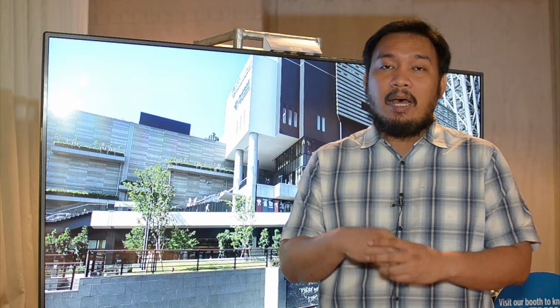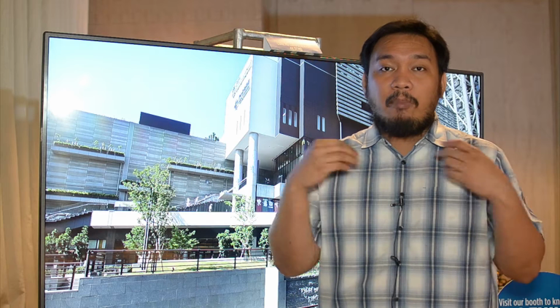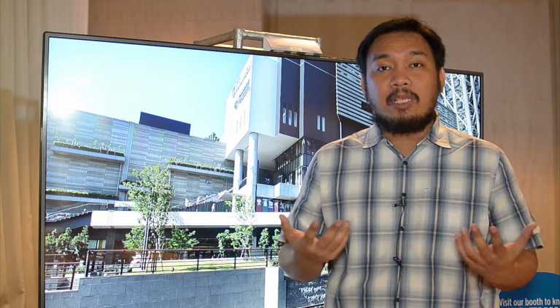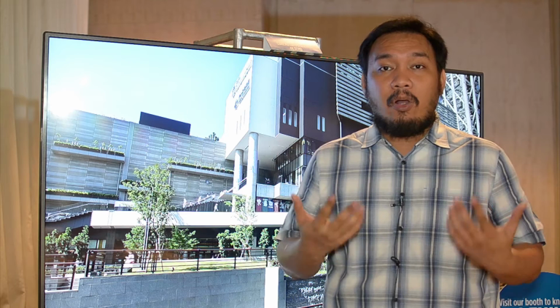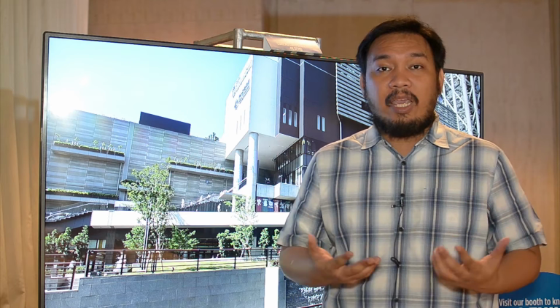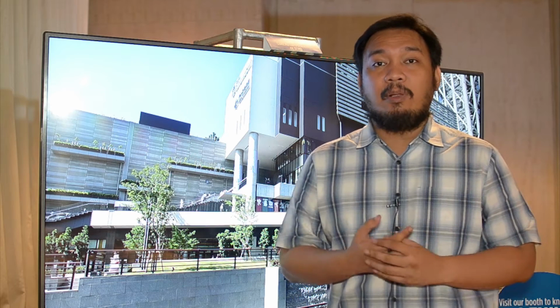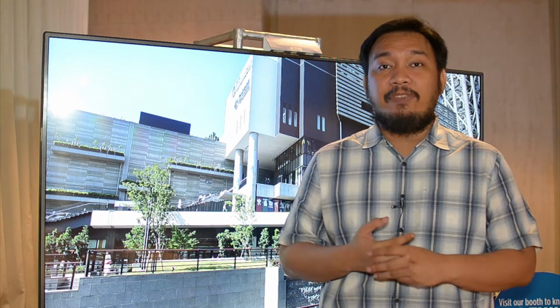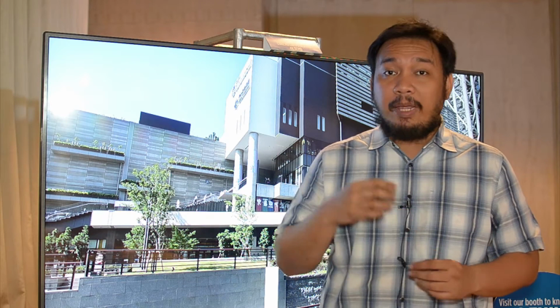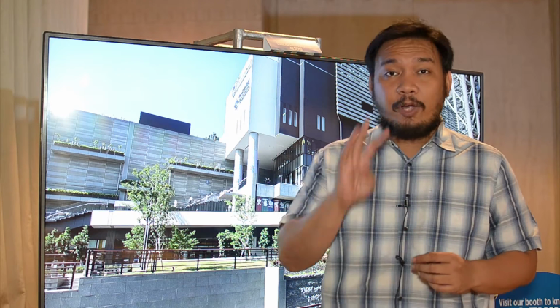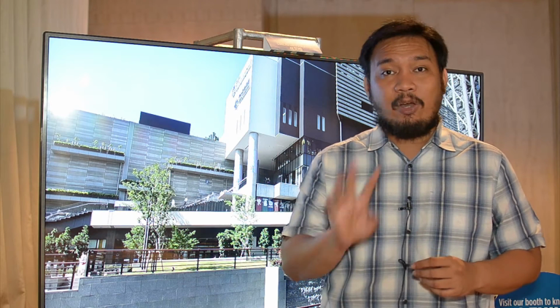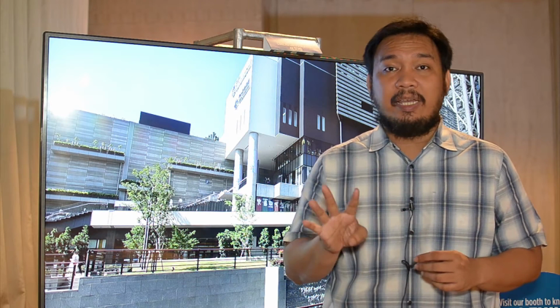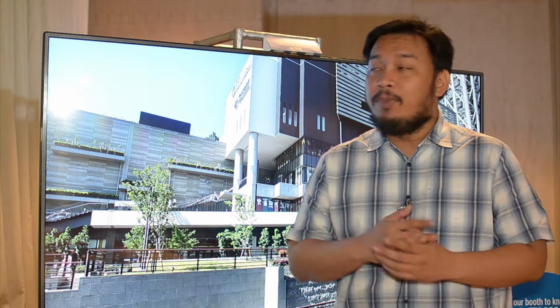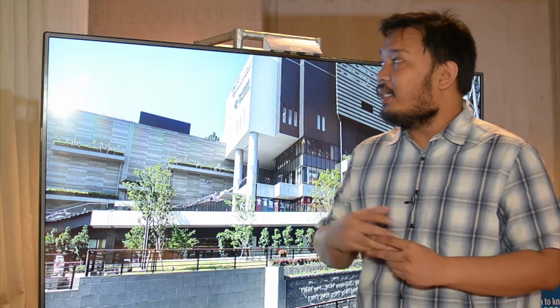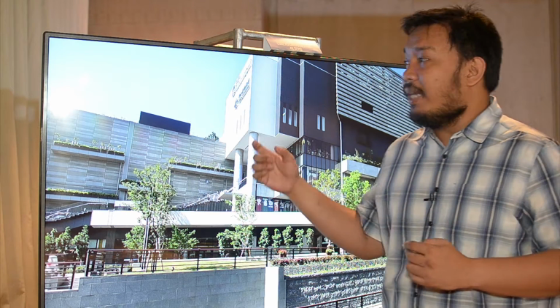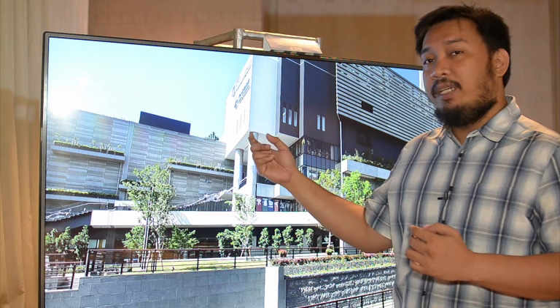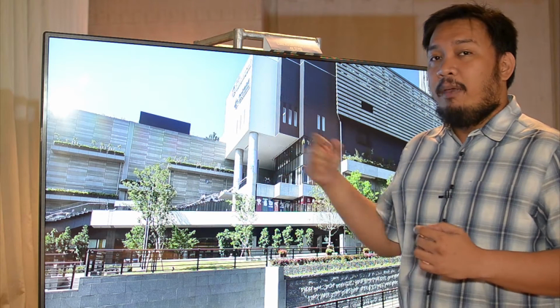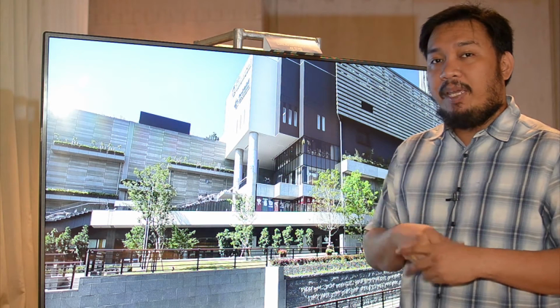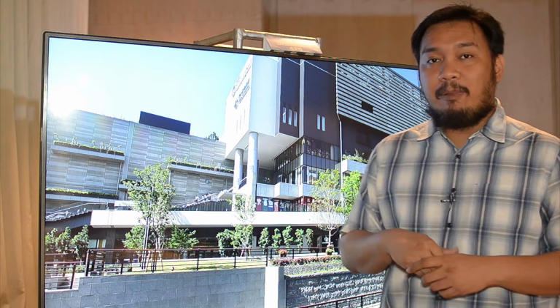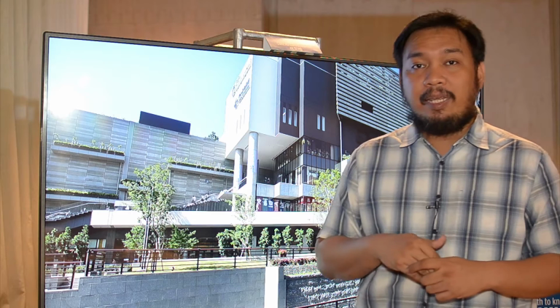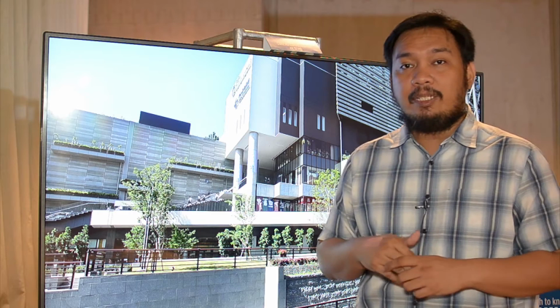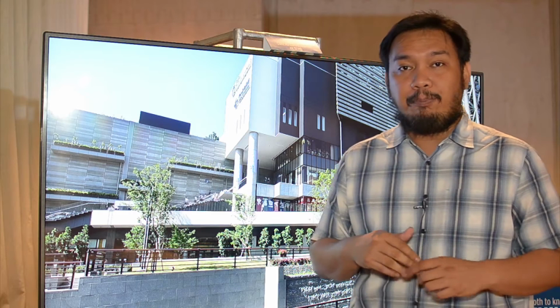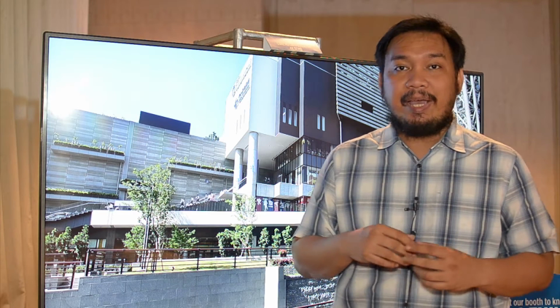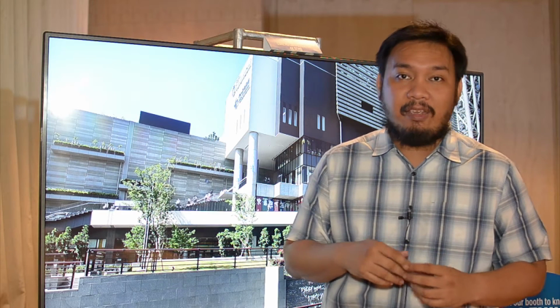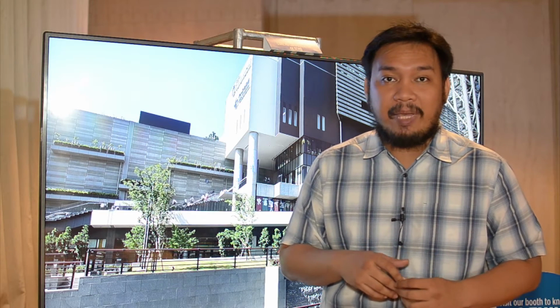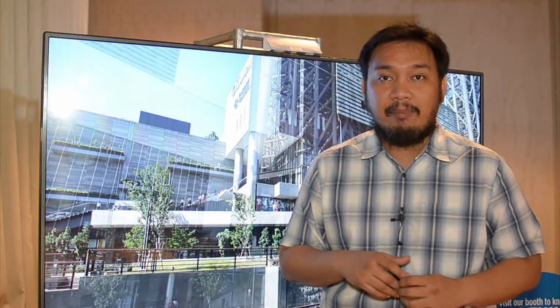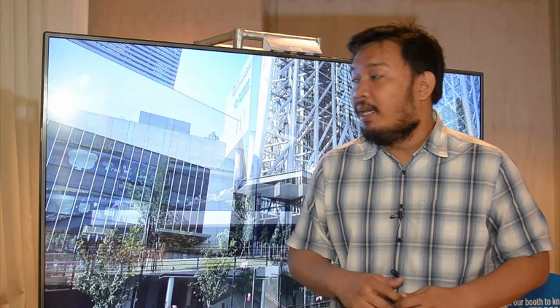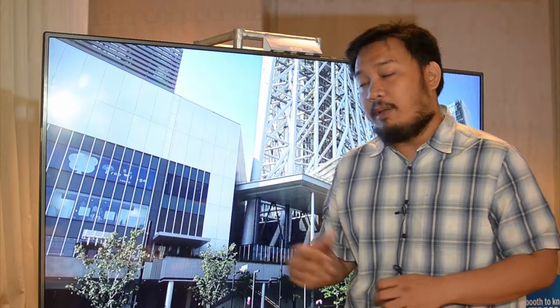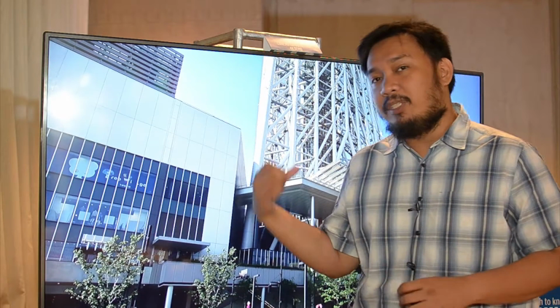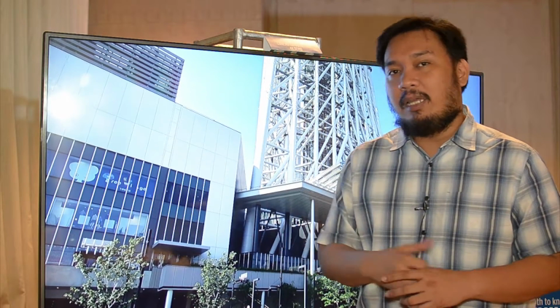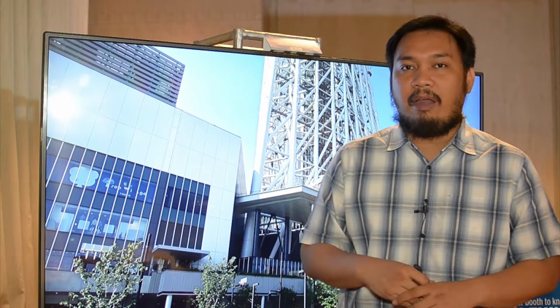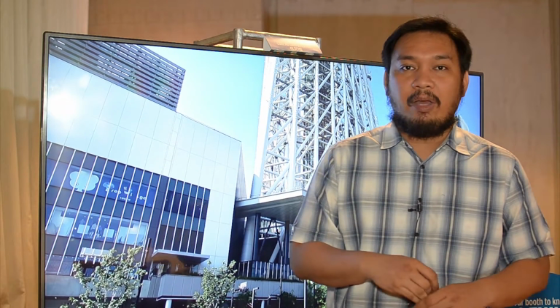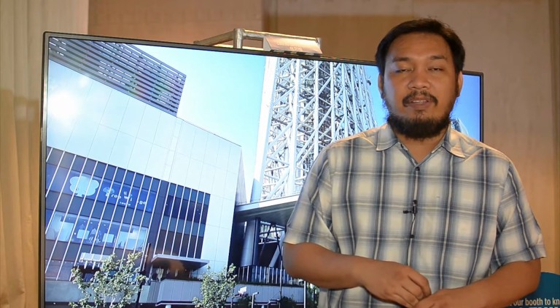All models are also capable of displaying 4K content, which is actually being displayed here on this big TV behind me. There's a Compute Stick that's driving all of this.